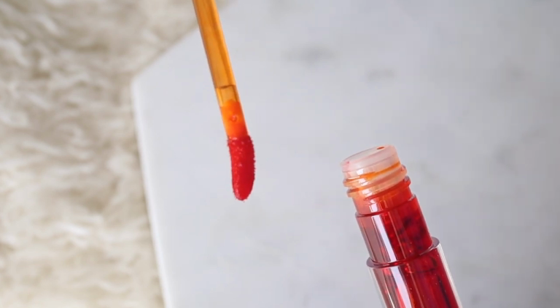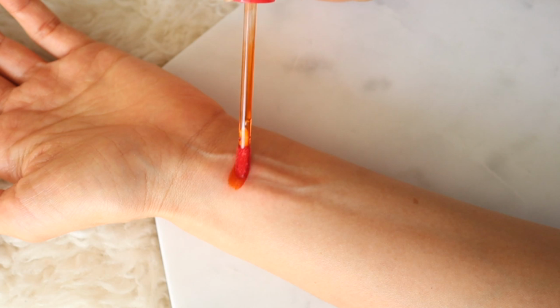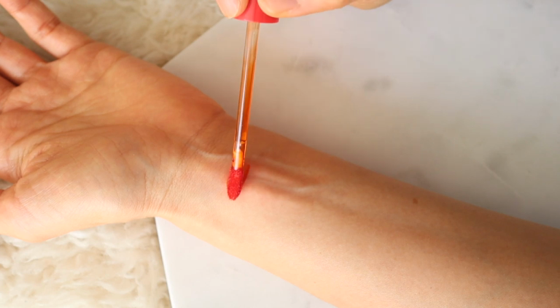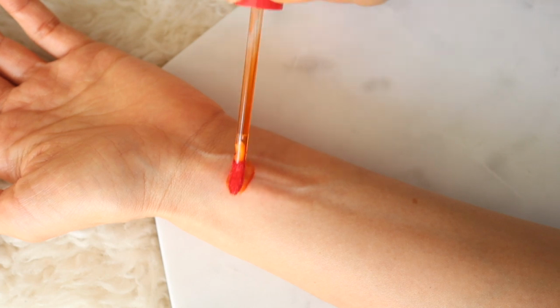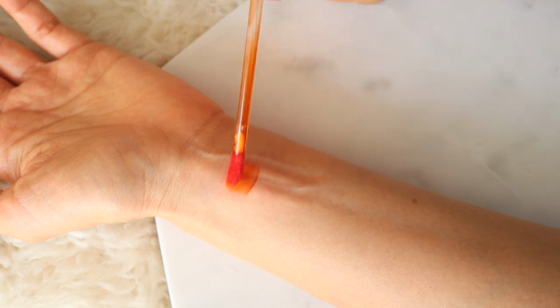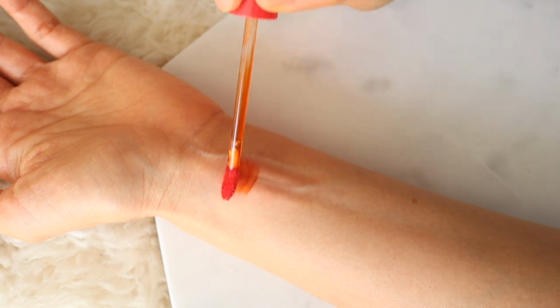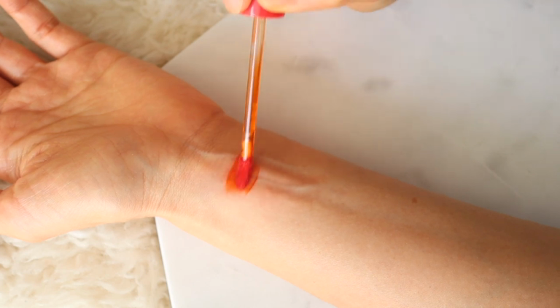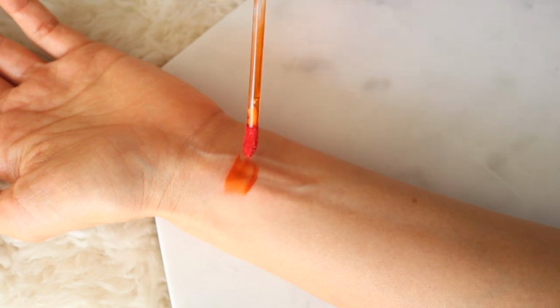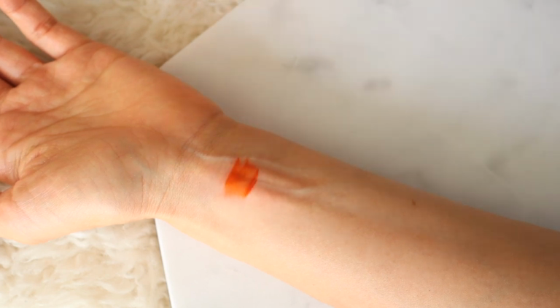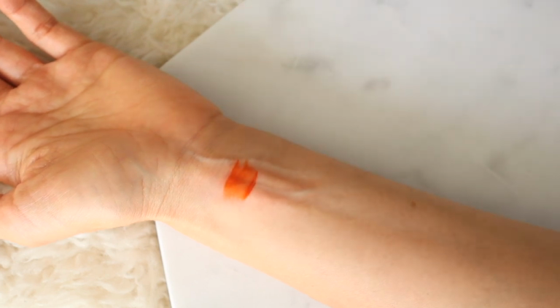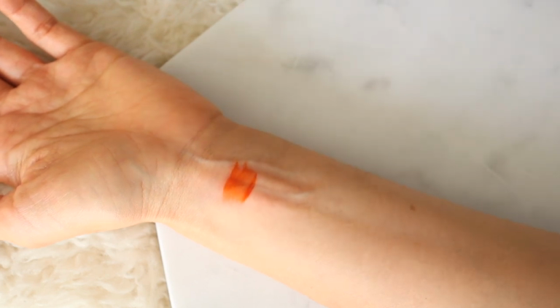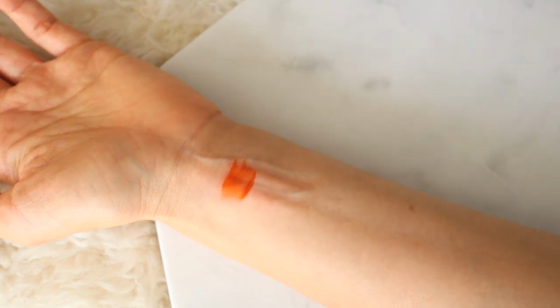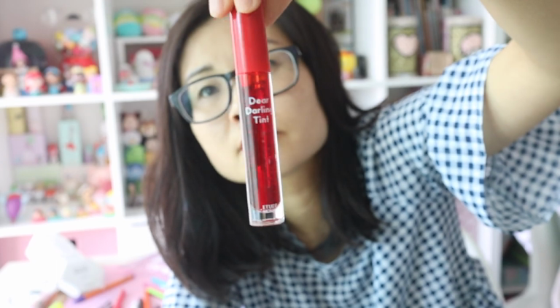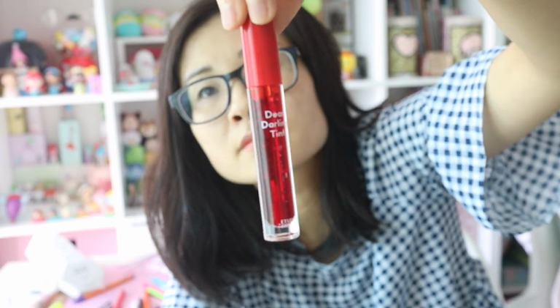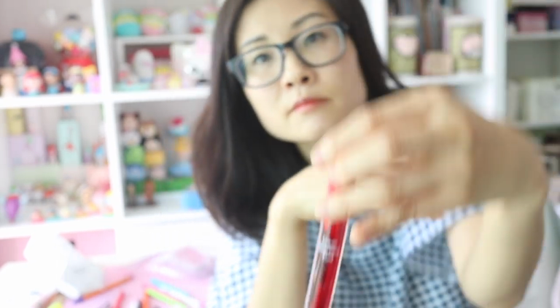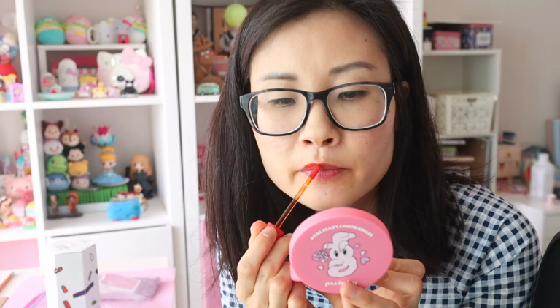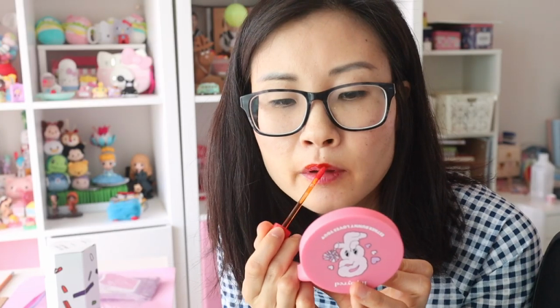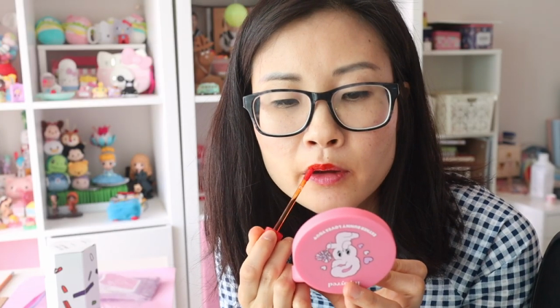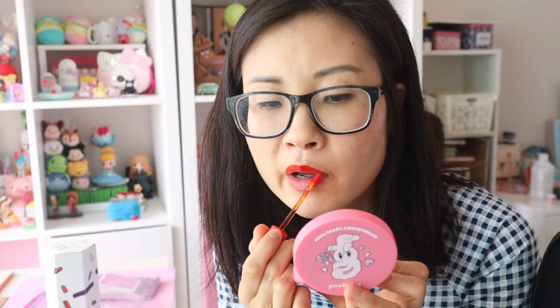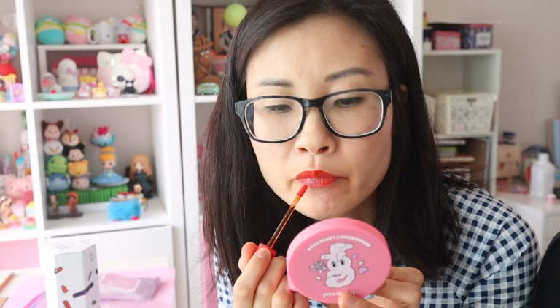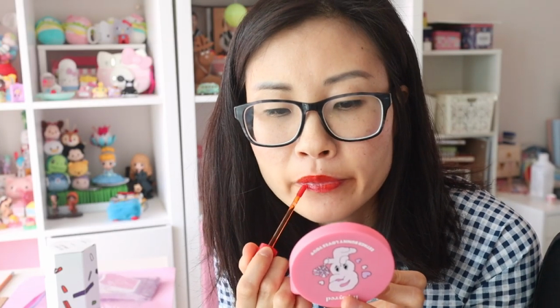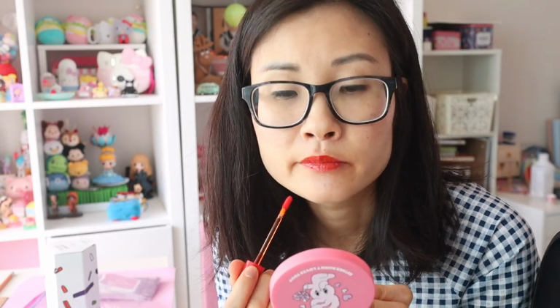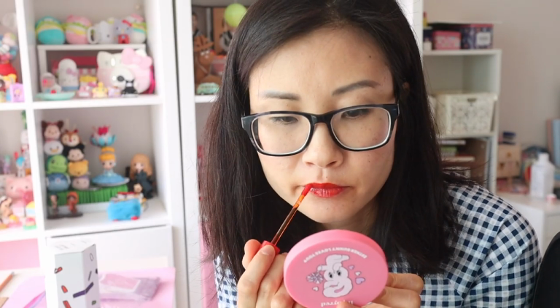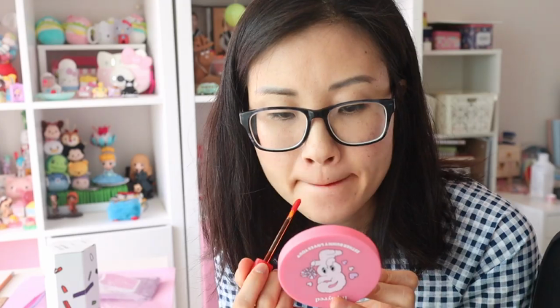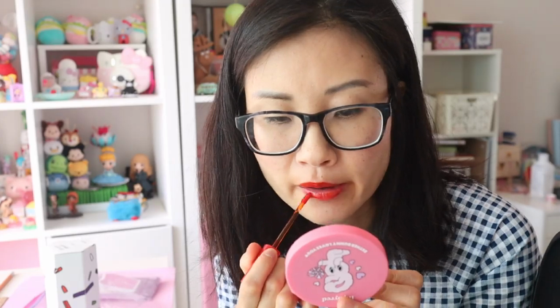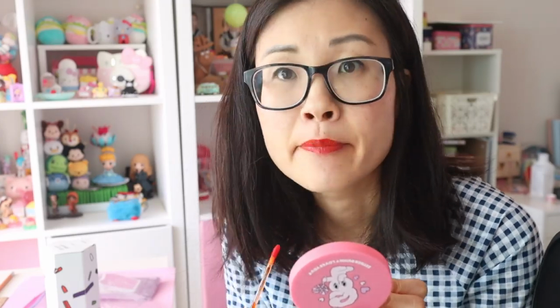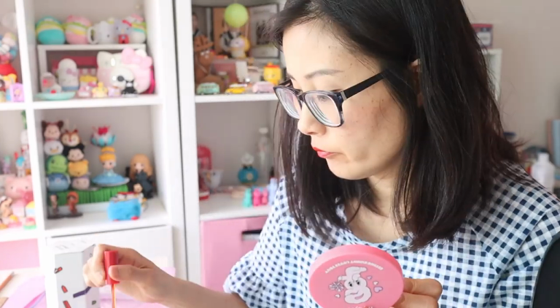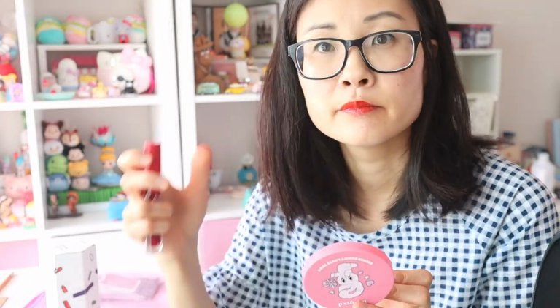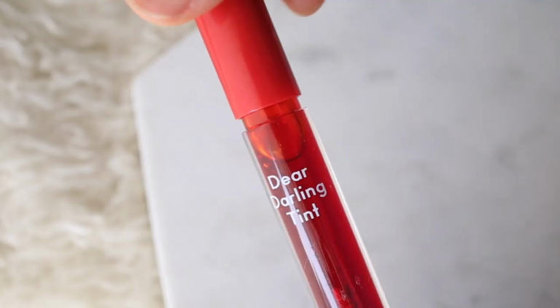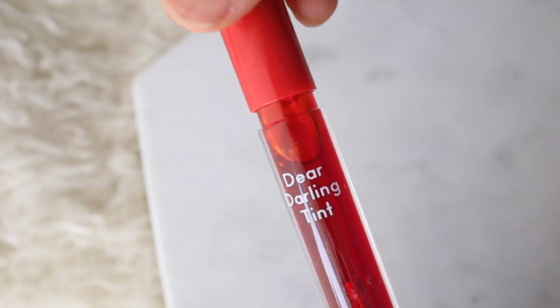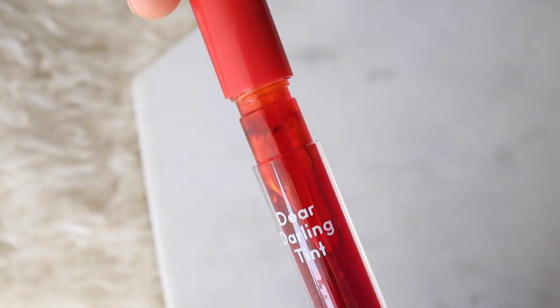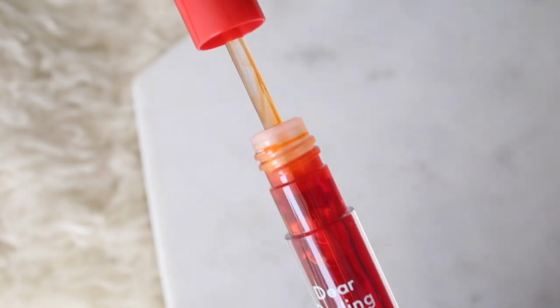I found that this lasts for a very long time. I put it on in the evening, I took a shower, and the next morning my daughter asked me why I was wearing lipstick. This was just okay — I don't think that this color was the most flattering. Stylevana gave me this lip tint to review for free.